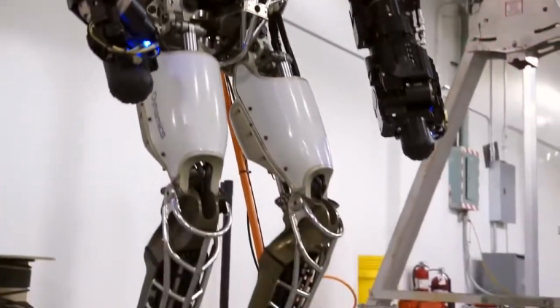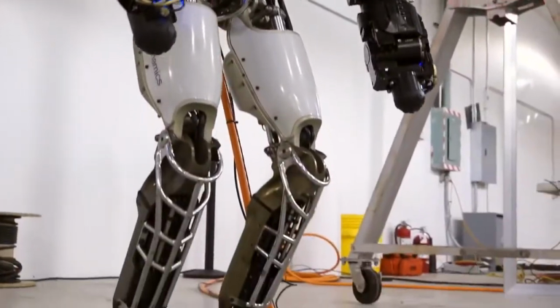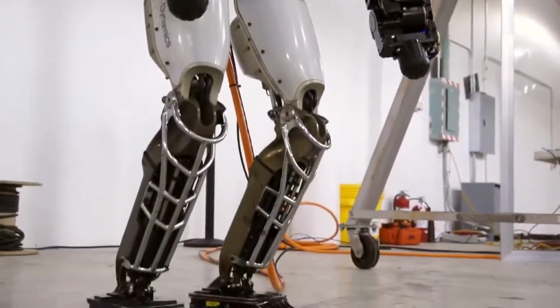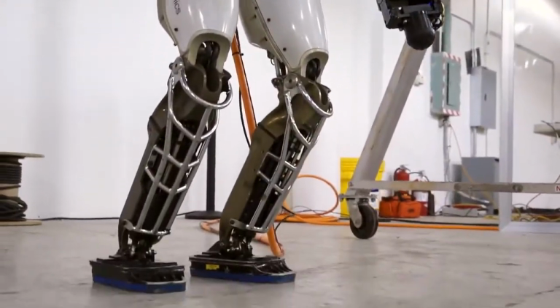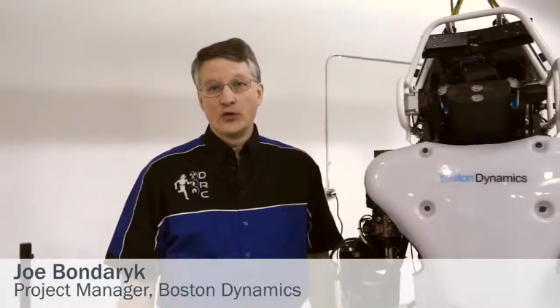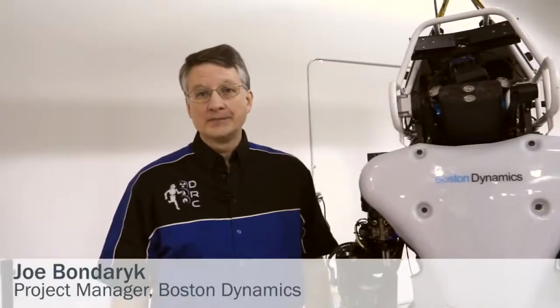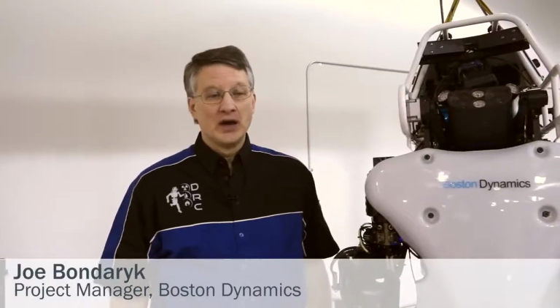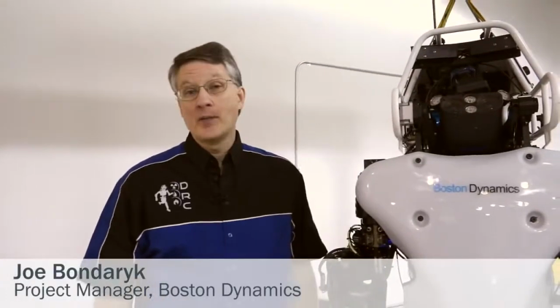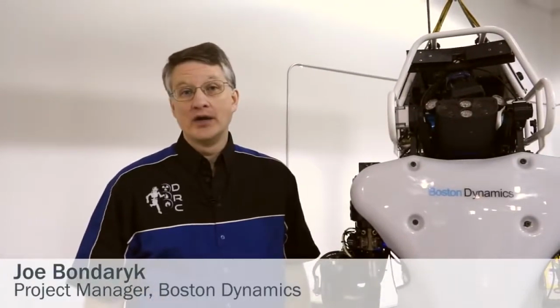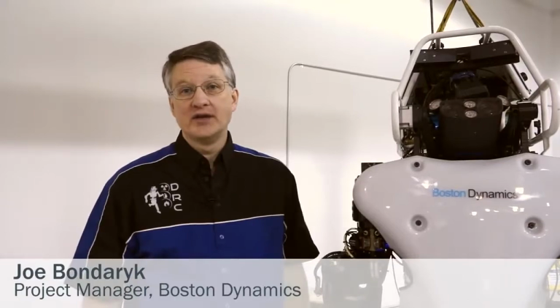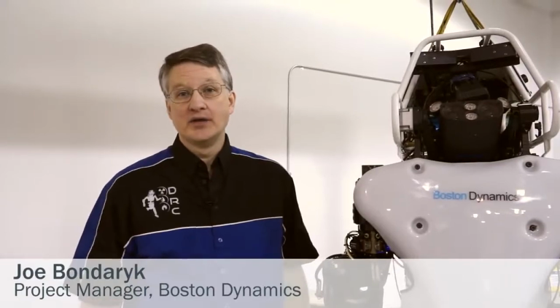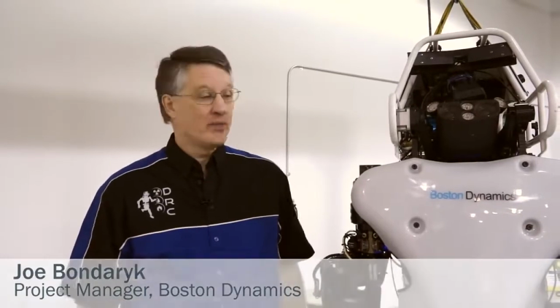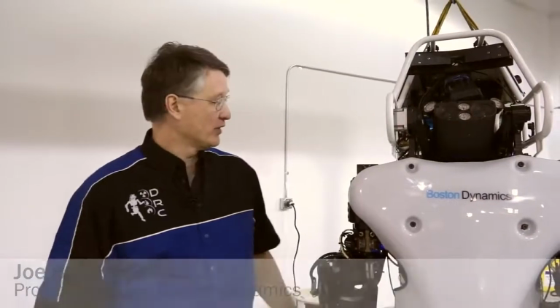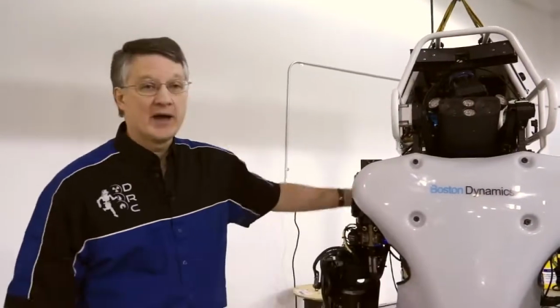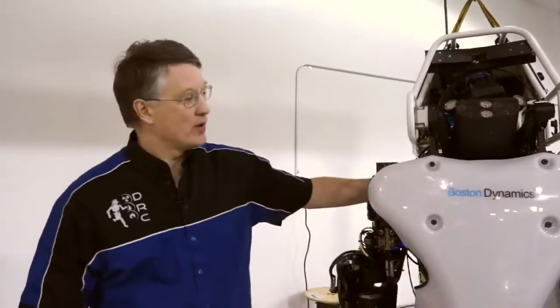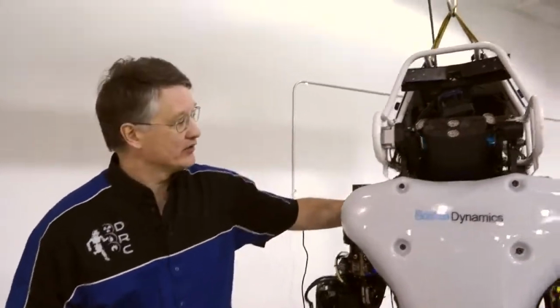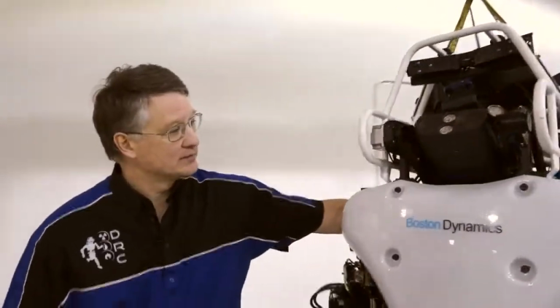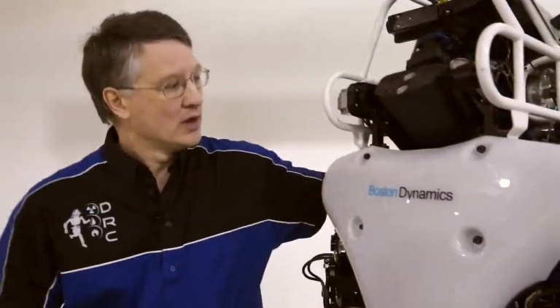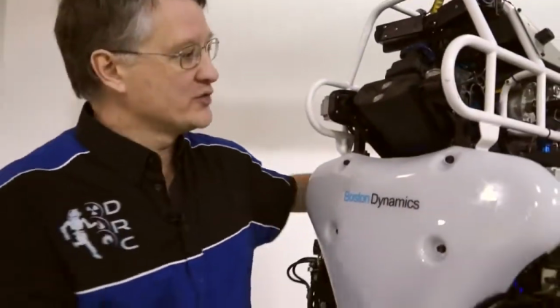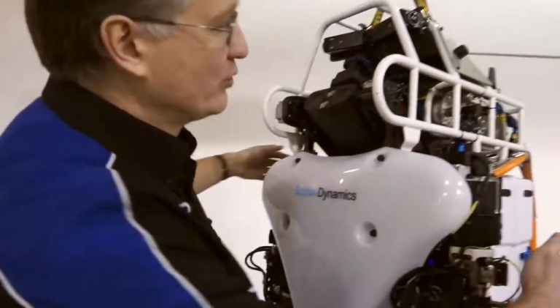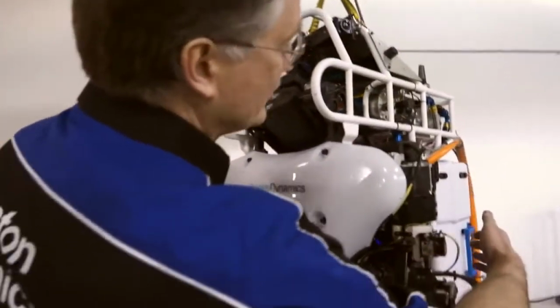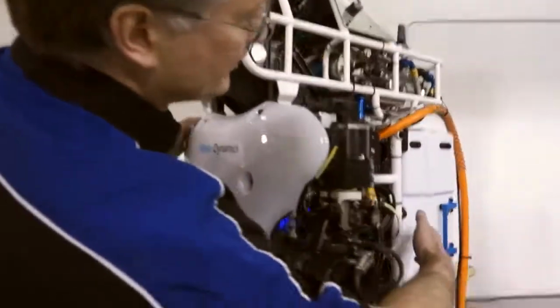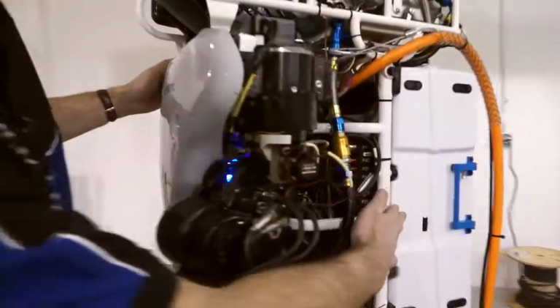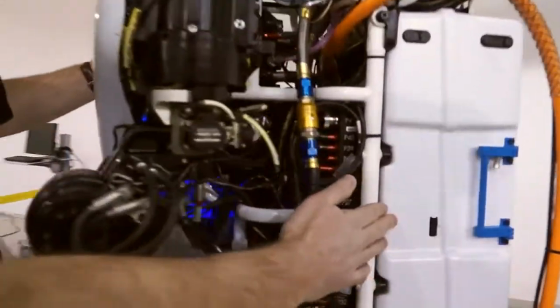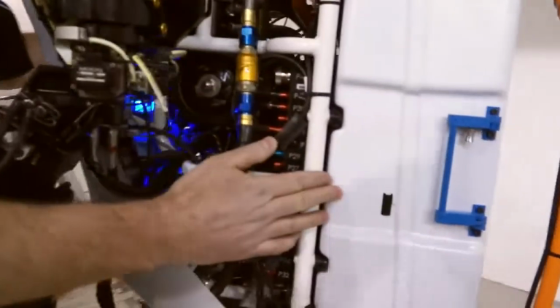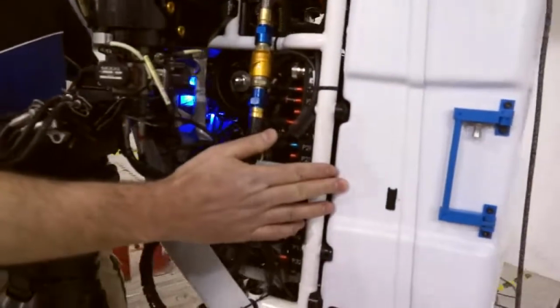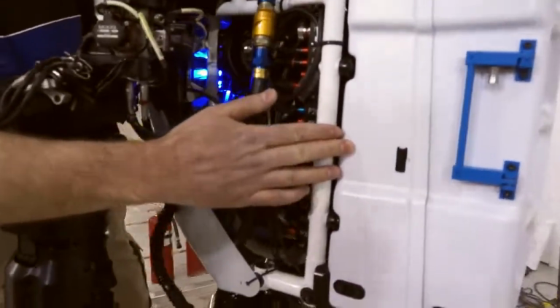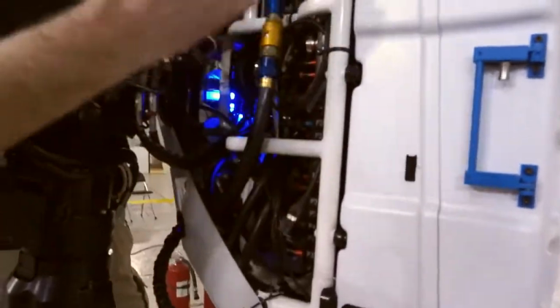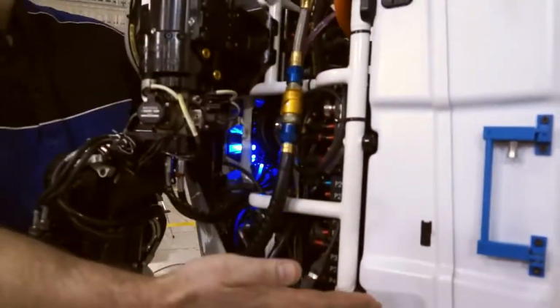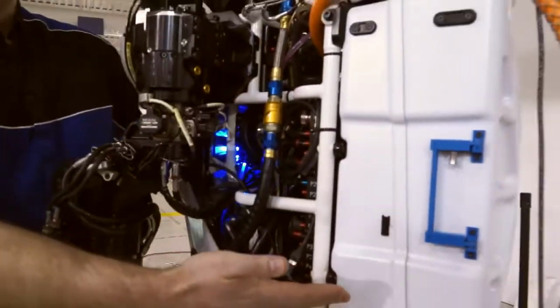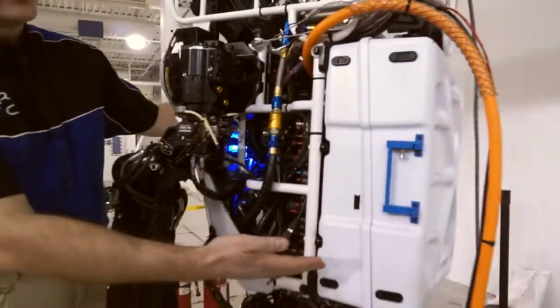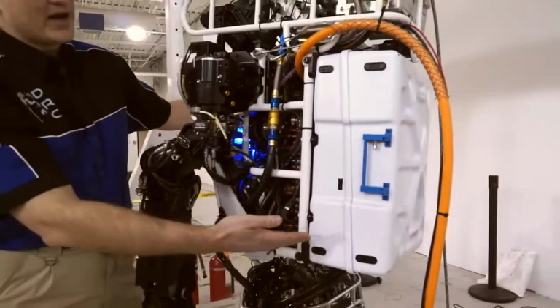We've tried to make a number of innovations to the new robot. The primary one is the new battery pack. In the back of the robot here, you'll see a large box, which represents all the energy that the teams will have to work with during the entire DRC finals.